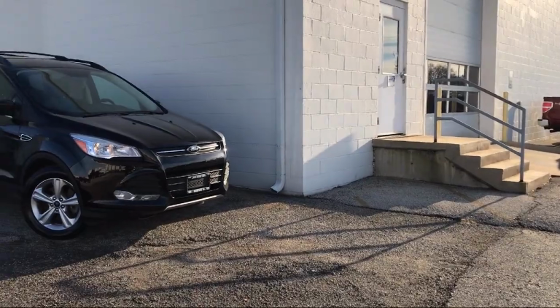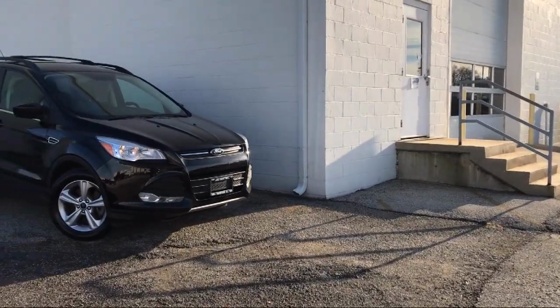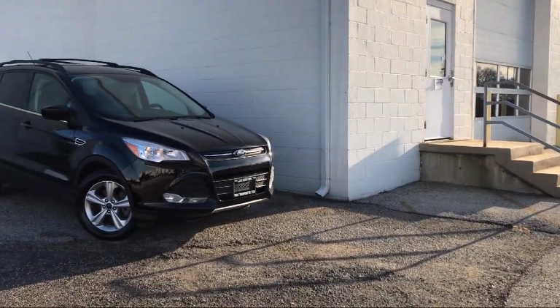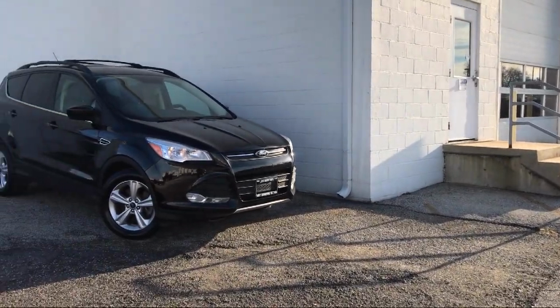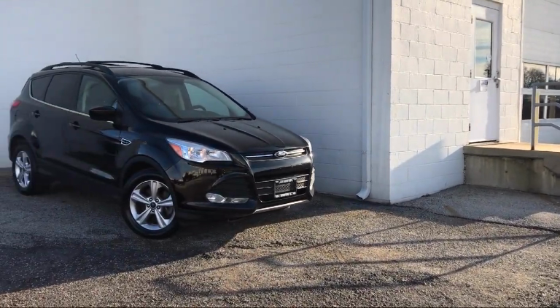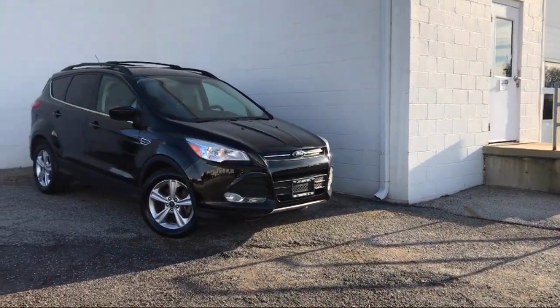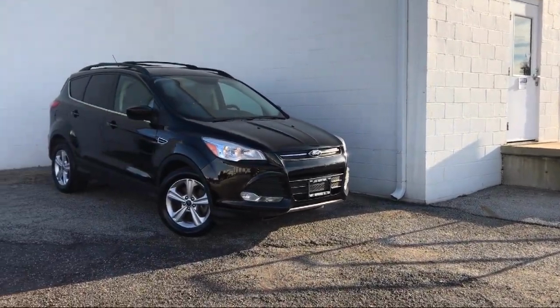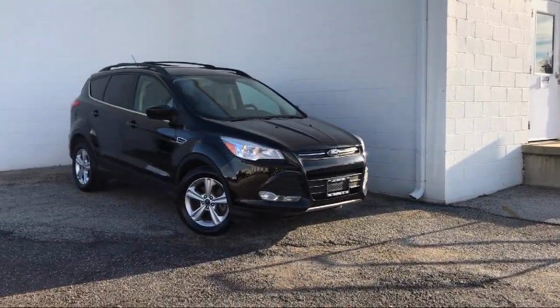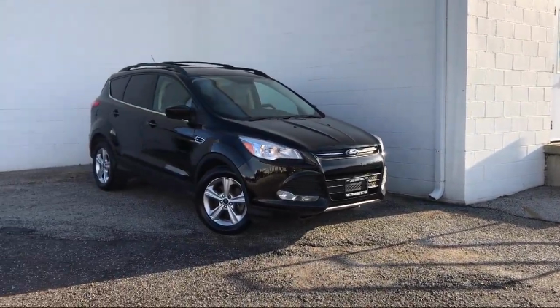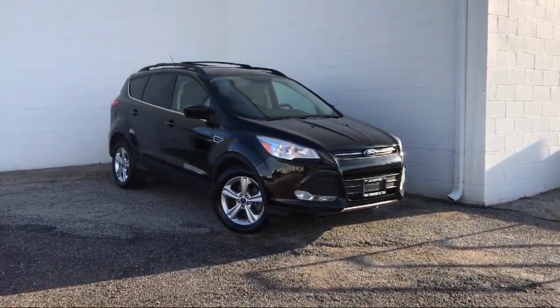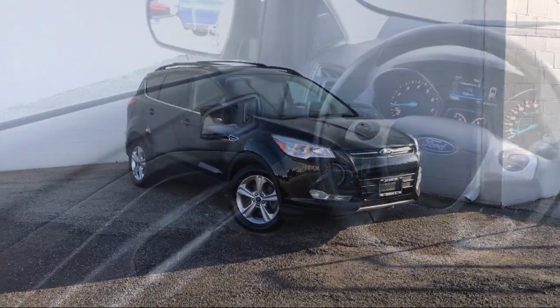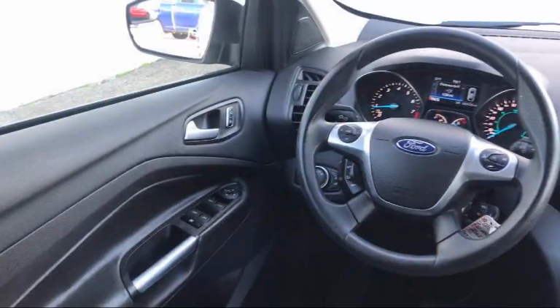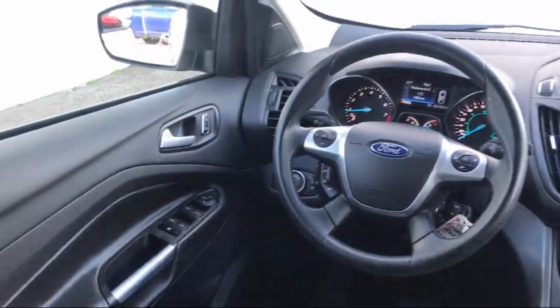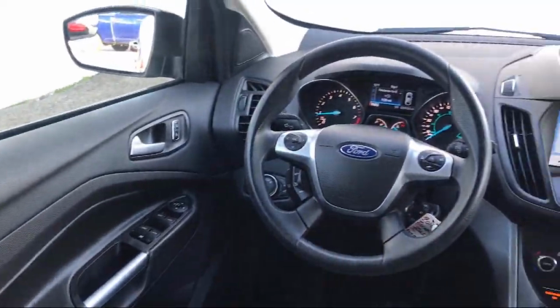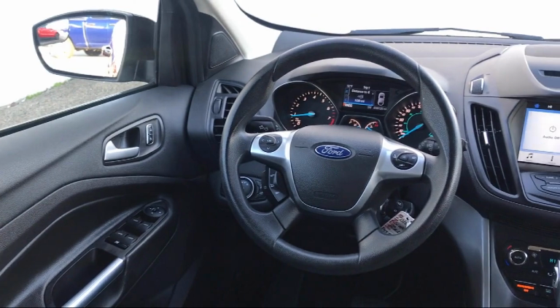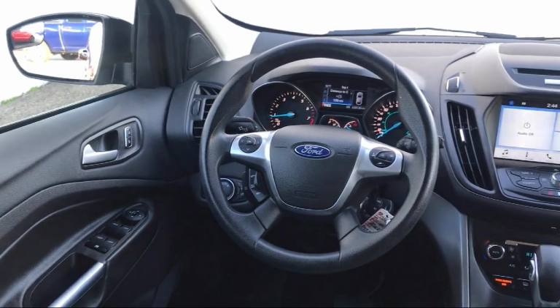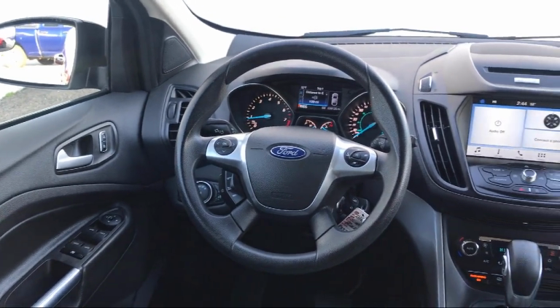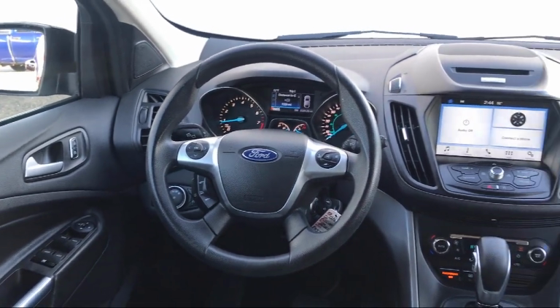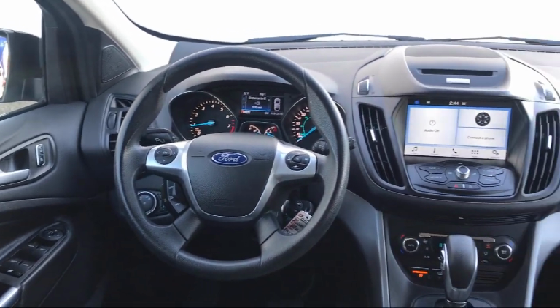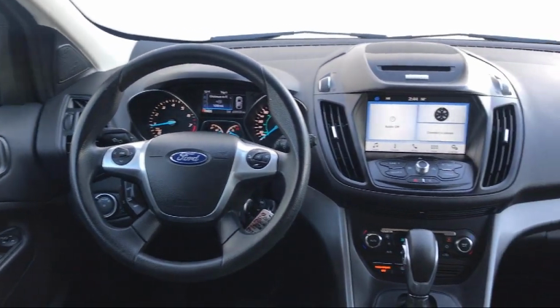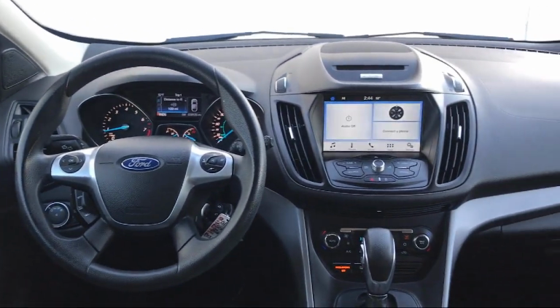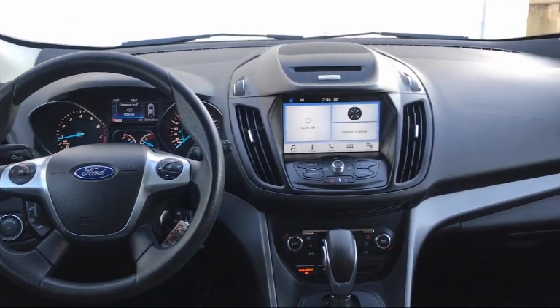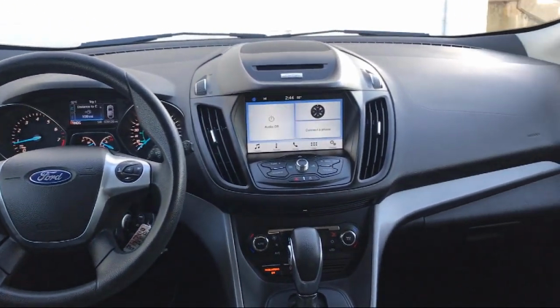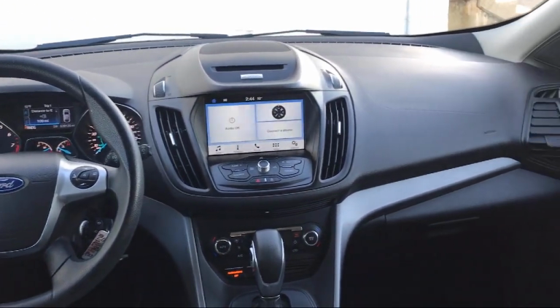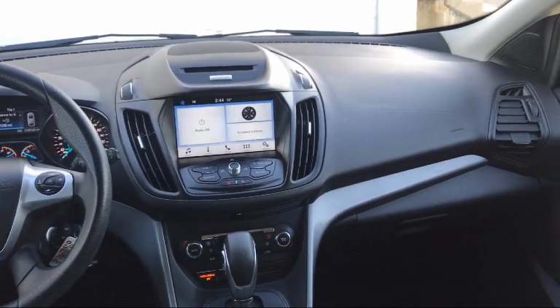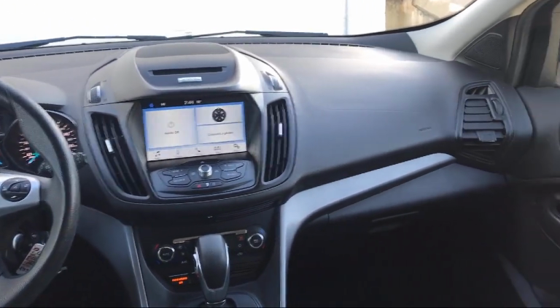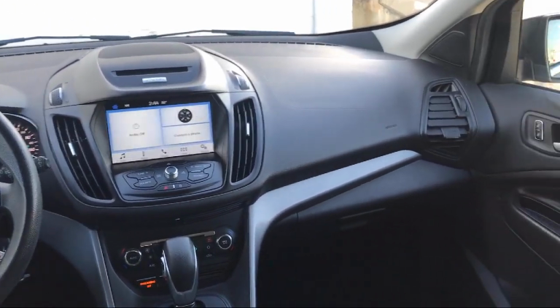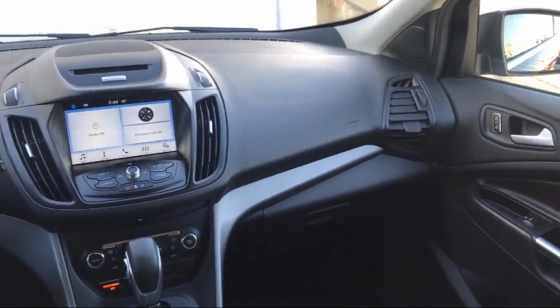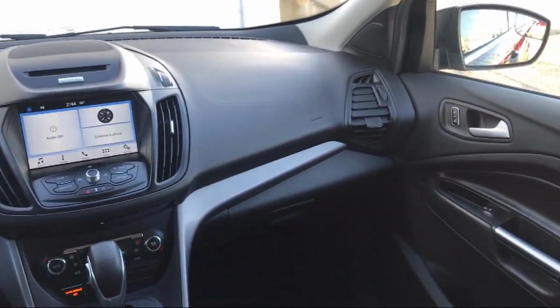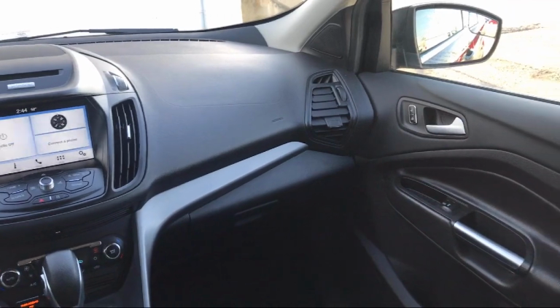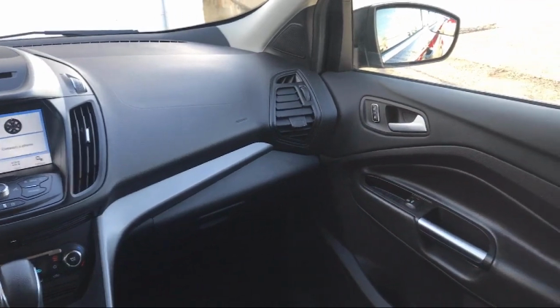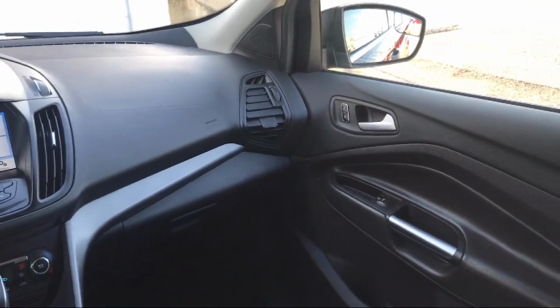Split fold down rear seat, Bluetooth smartphone integration, steering wheel controls, dual front side impact airbags, and has less than 40,000 miles on the odometer.